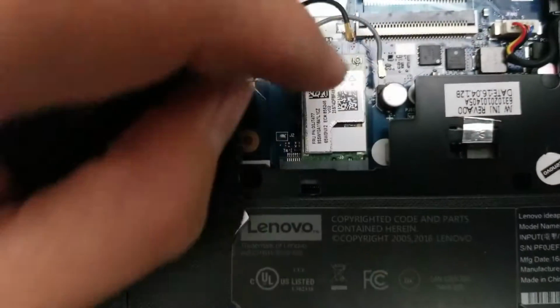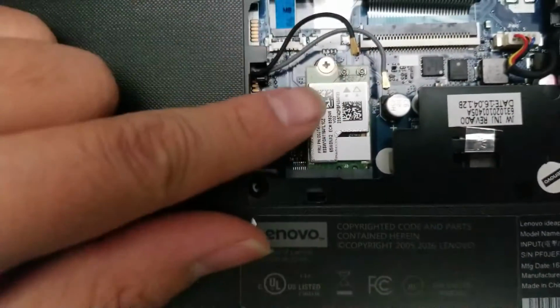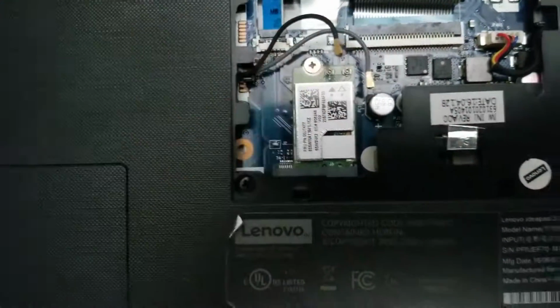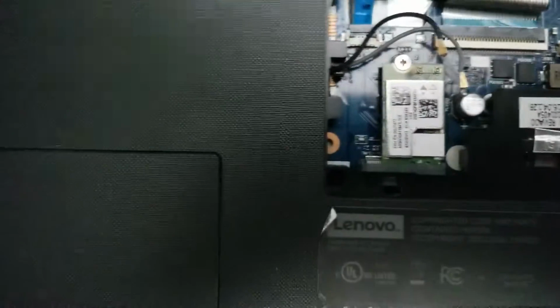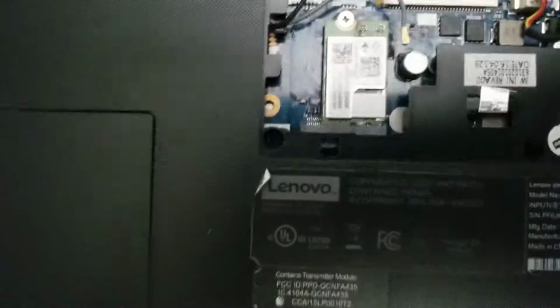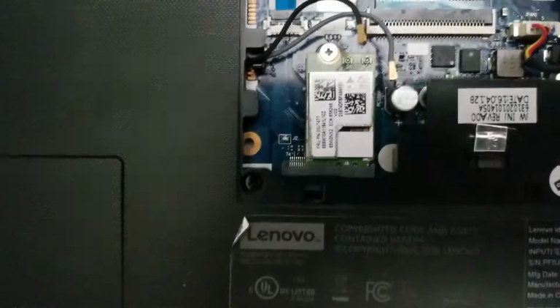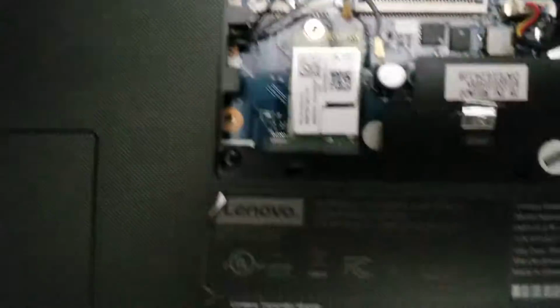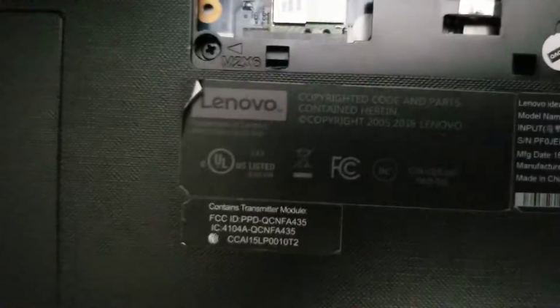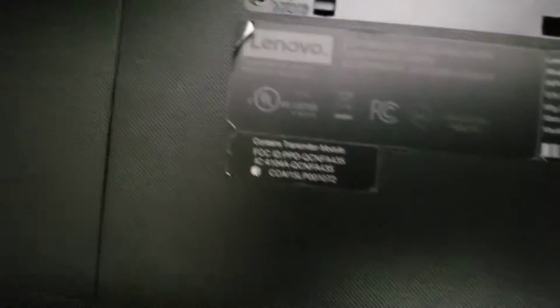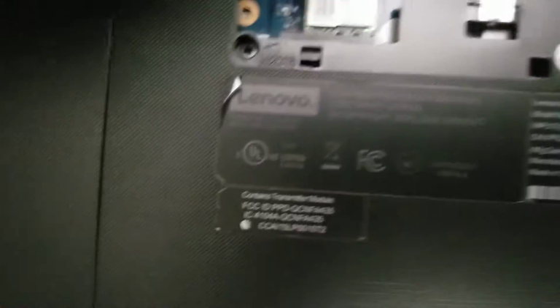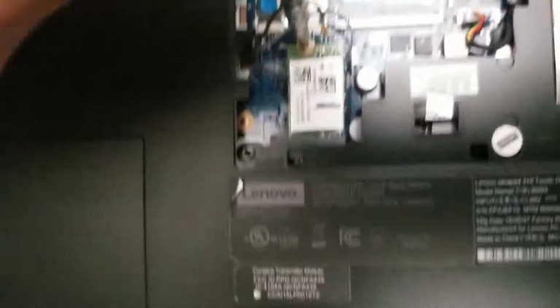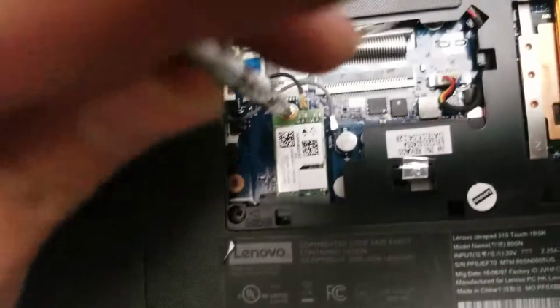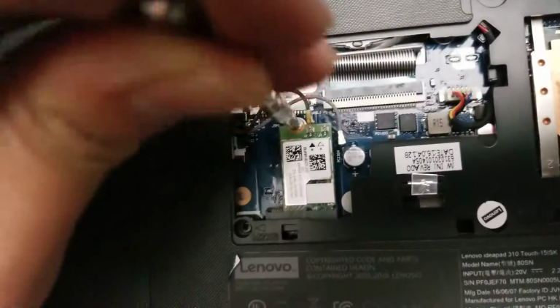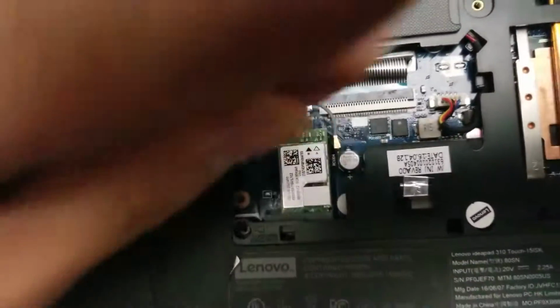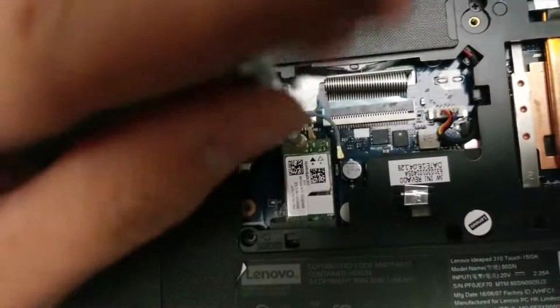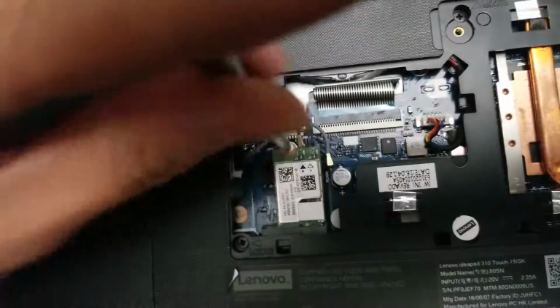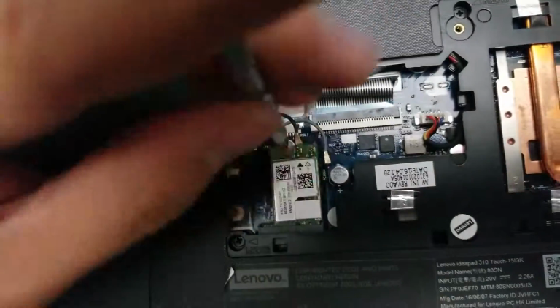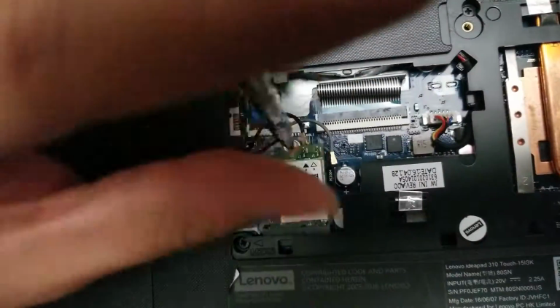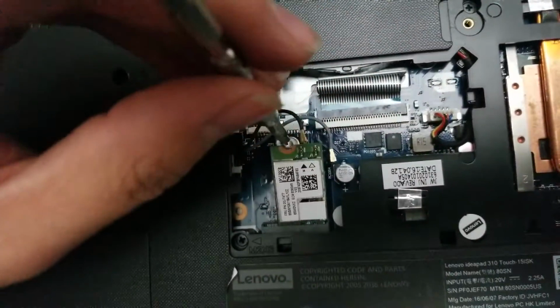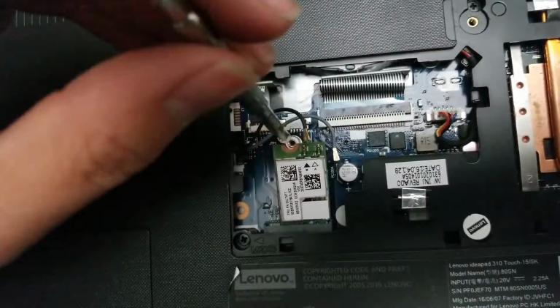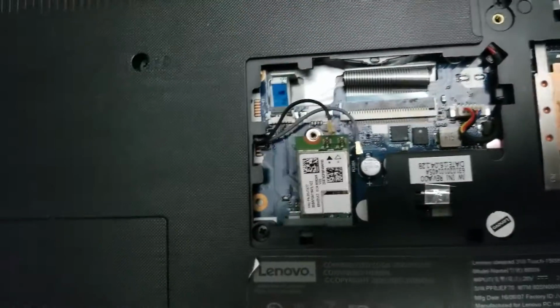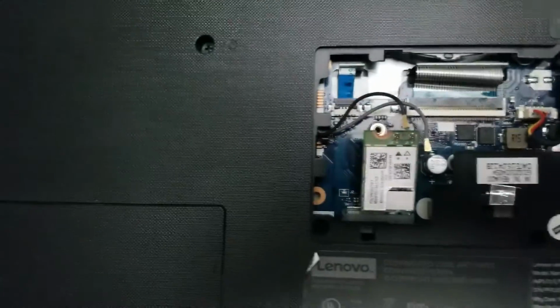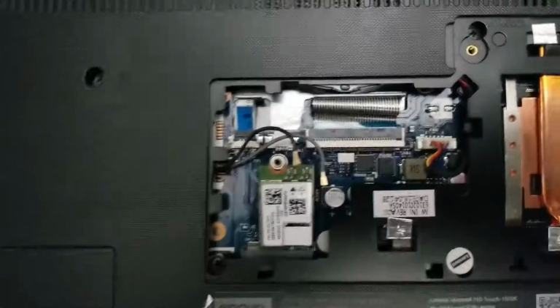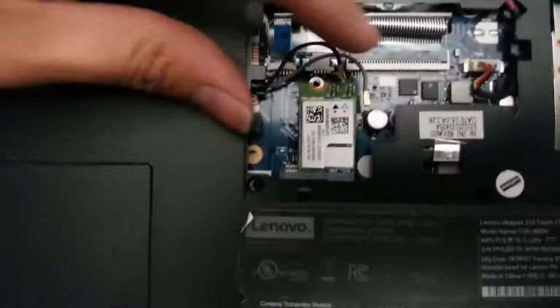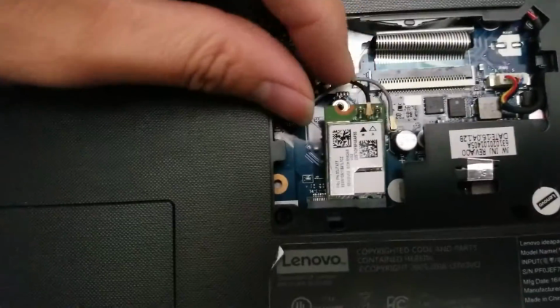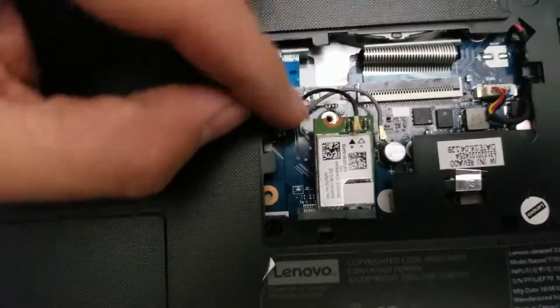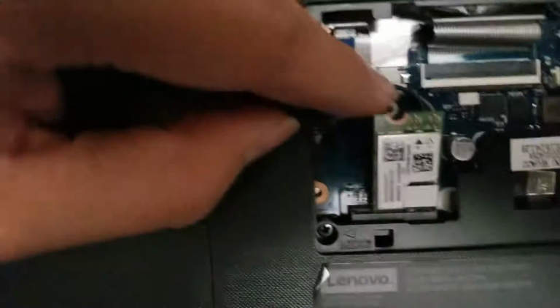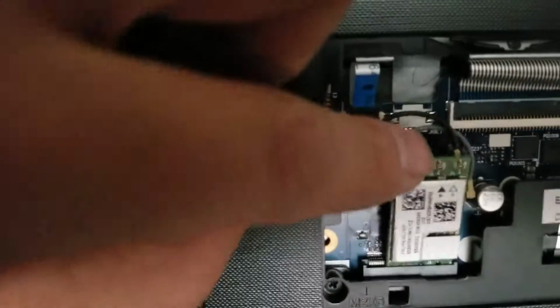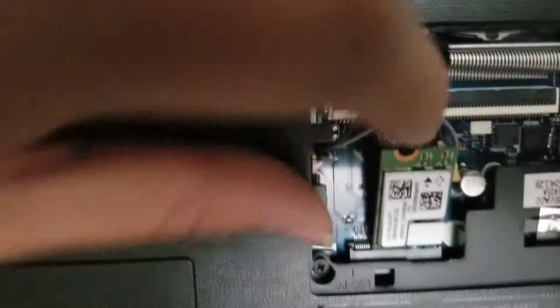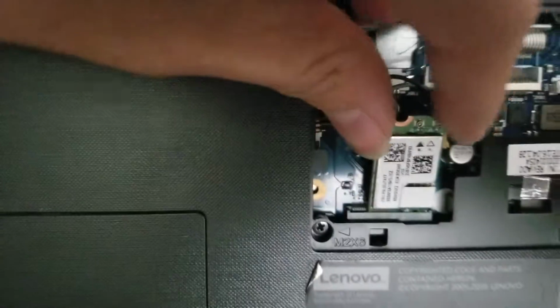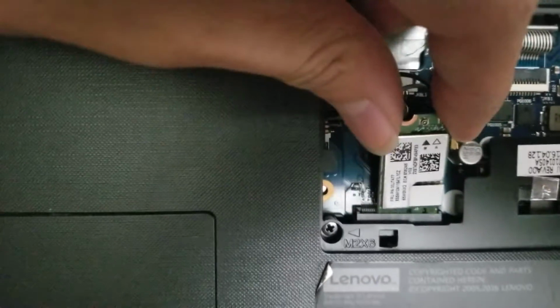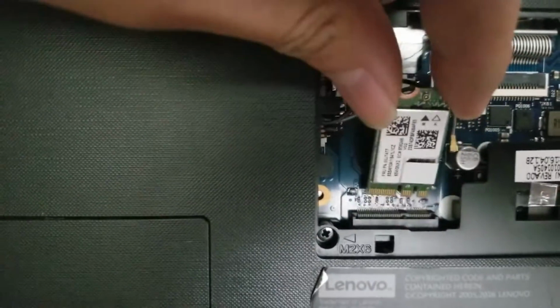To put the antennas back, just push them back down. Make sure not to use too much force — you should feel it click. Then, similar to the RAM, take the screw out. Once you get the screw out, it pops up — it's spring loaded. Then you just wiggle it out.